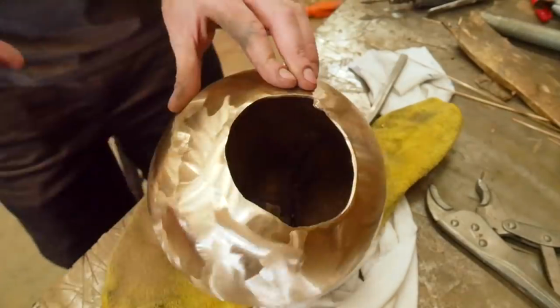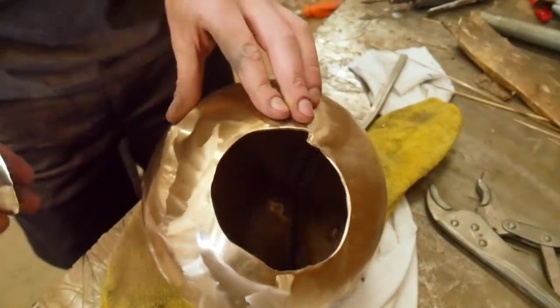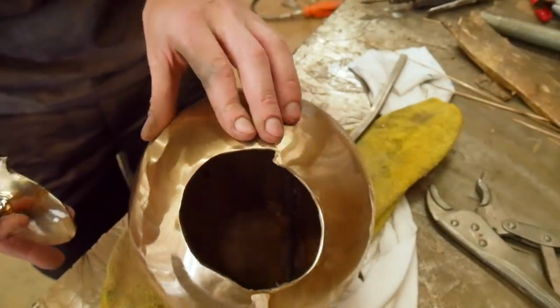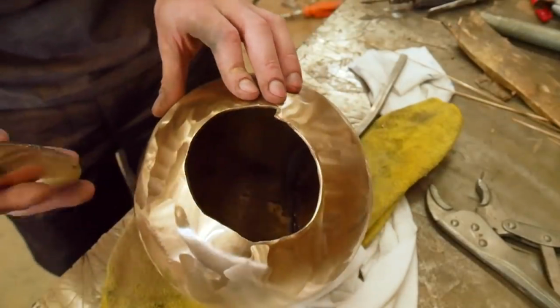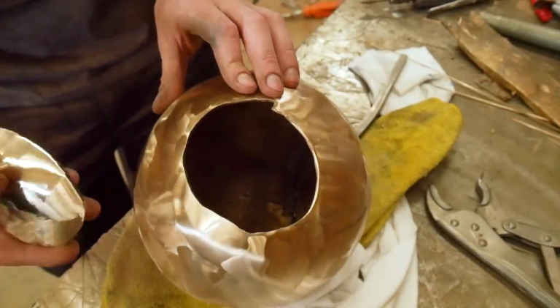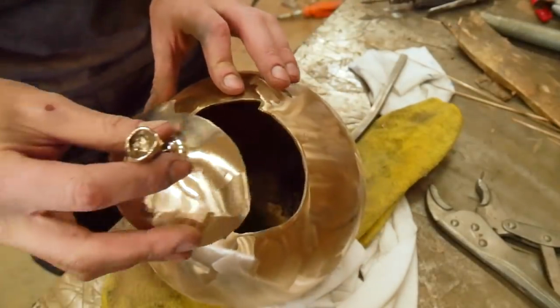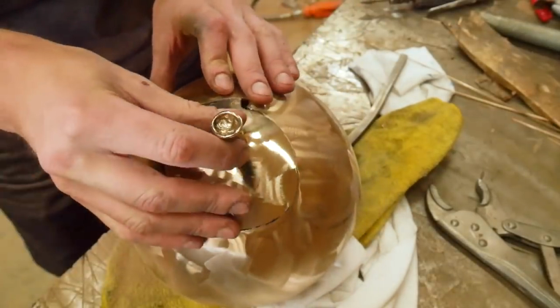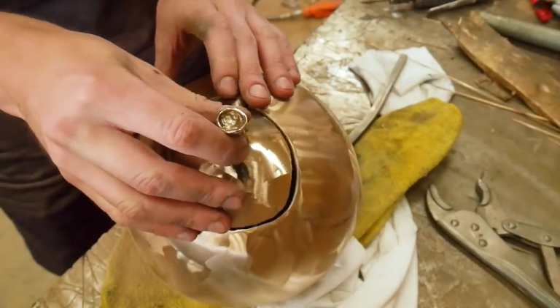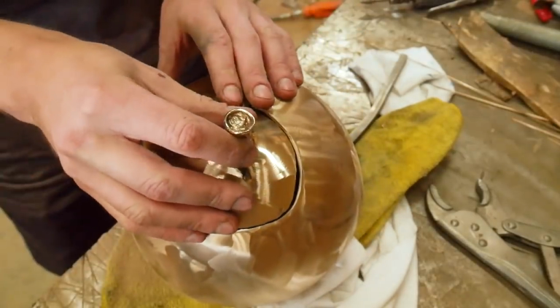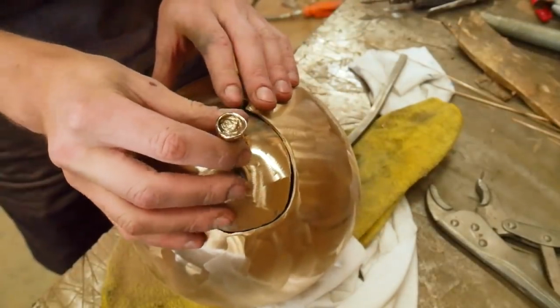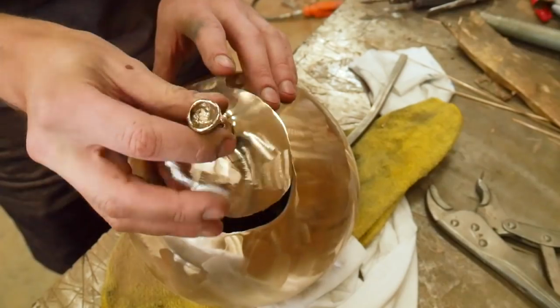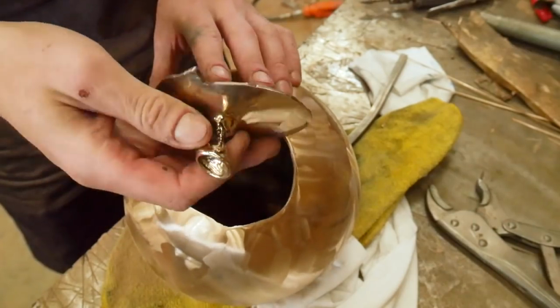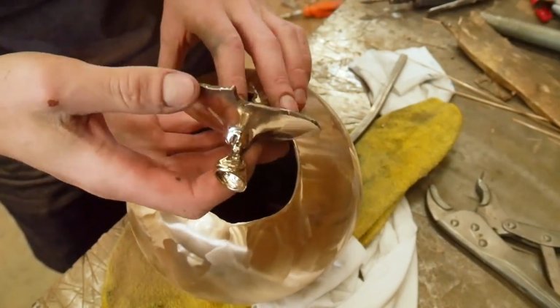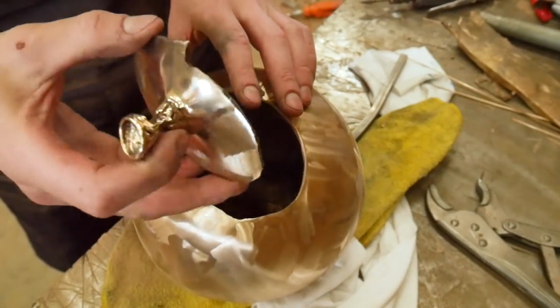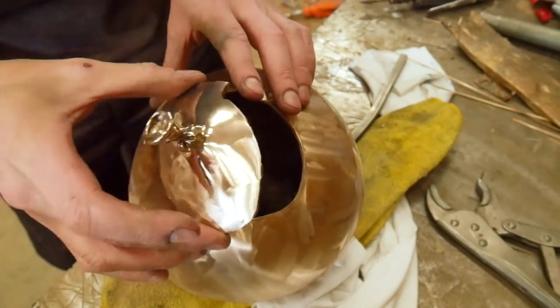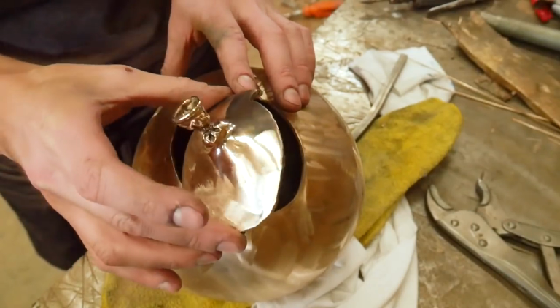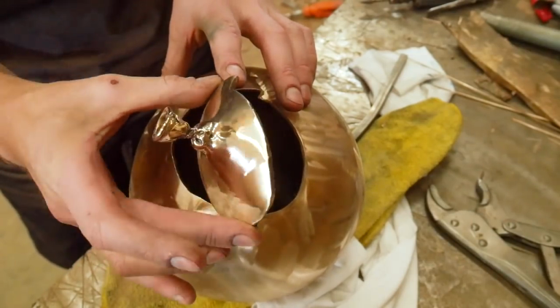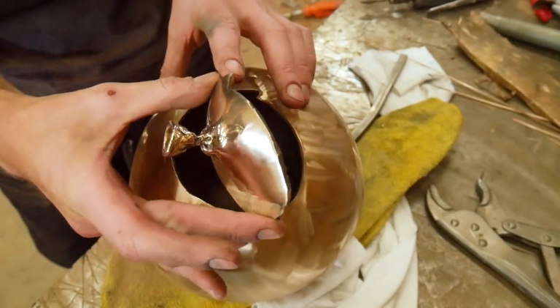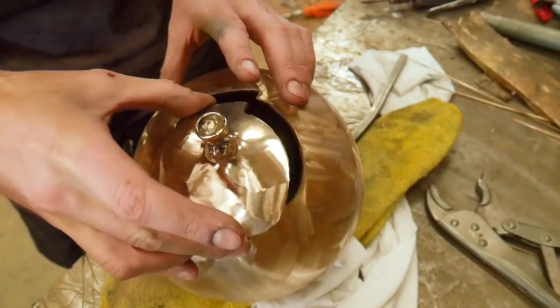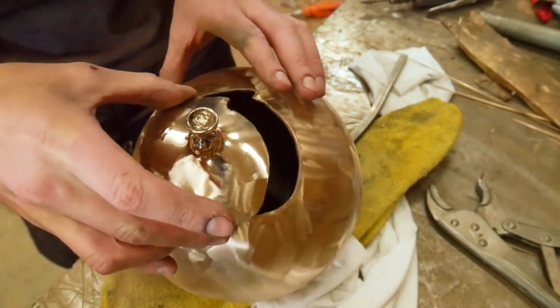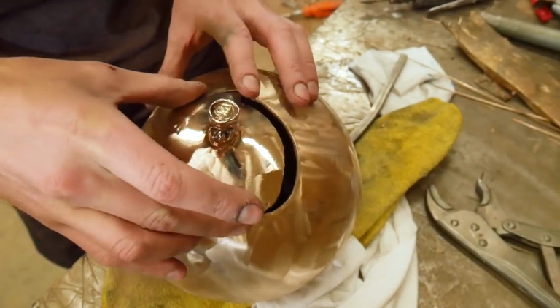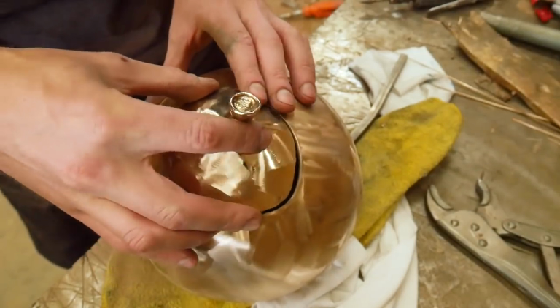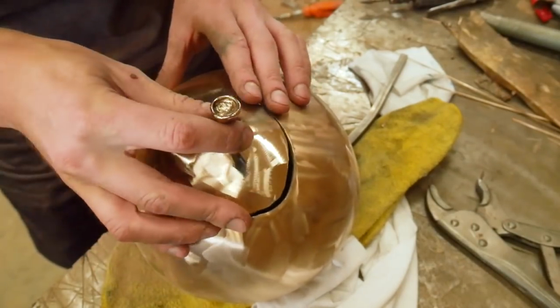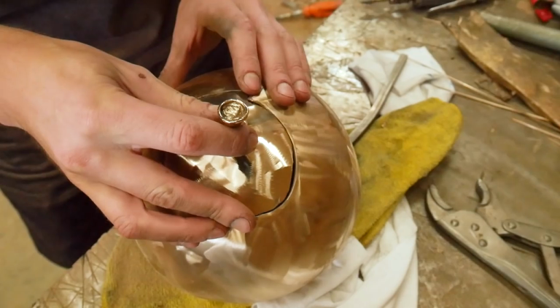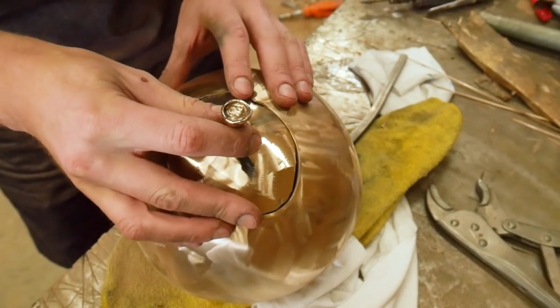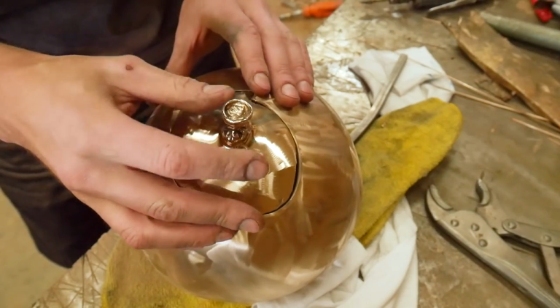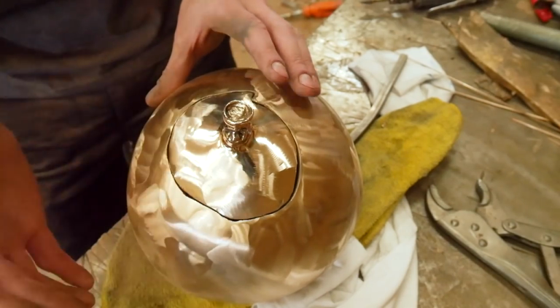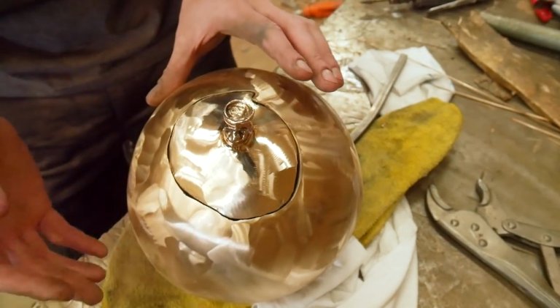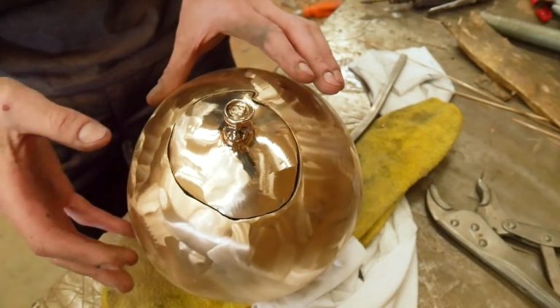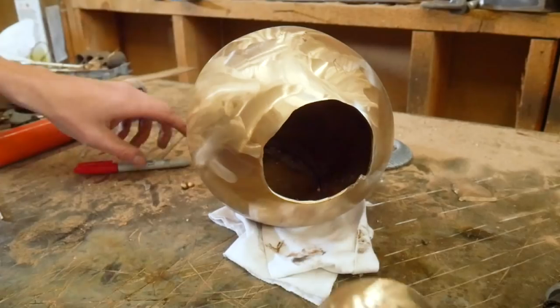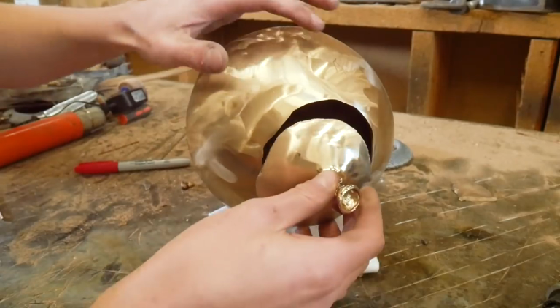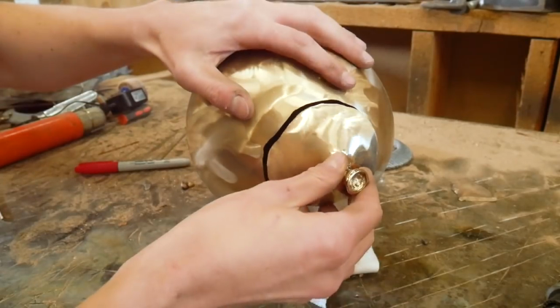I cut out some of the balloon knot prep — it's the same process. Also, if you watched part one, this is where I showed spending a lot of time making sure these pieces would all line up properly. It seems to have paid off in metal seeing them now.